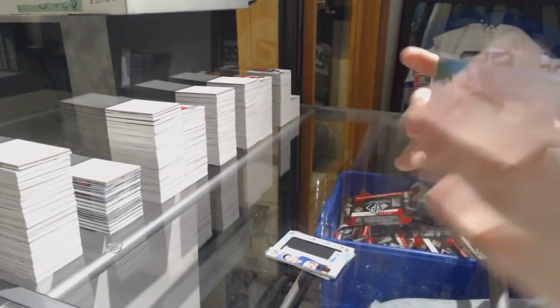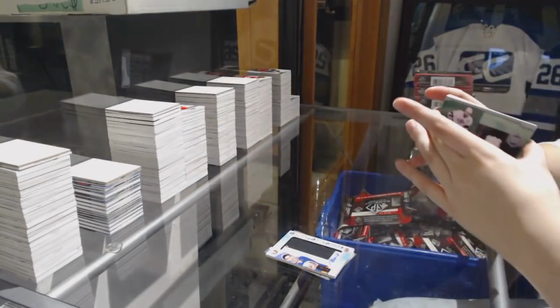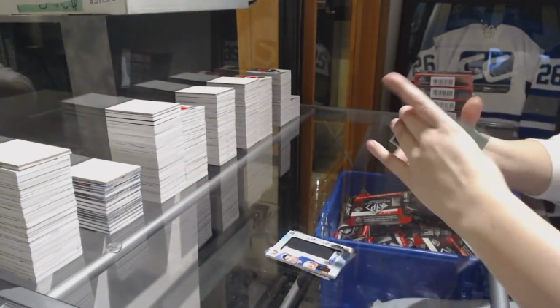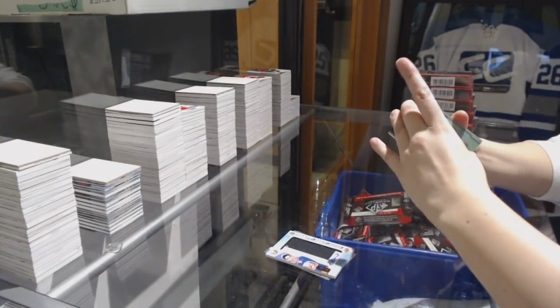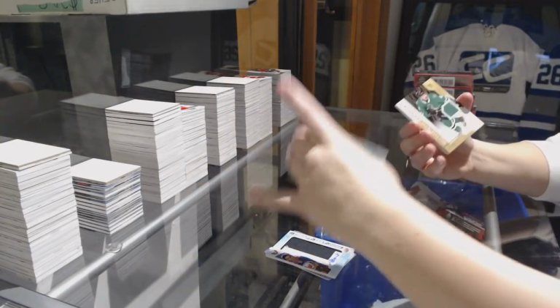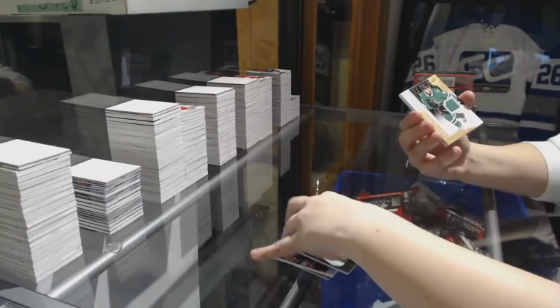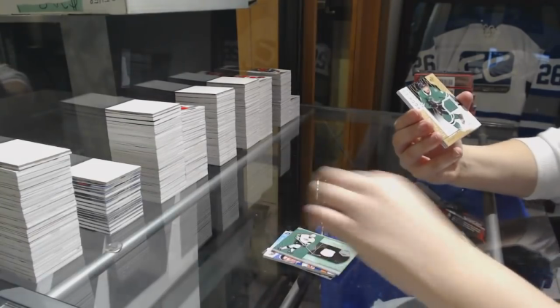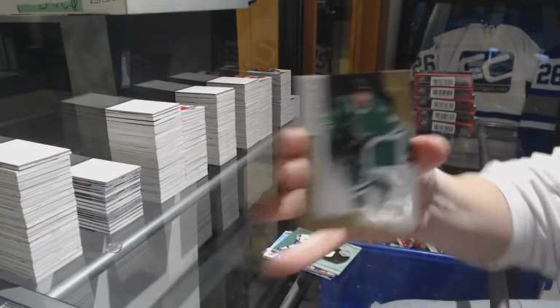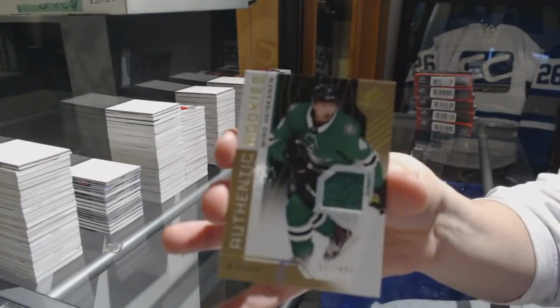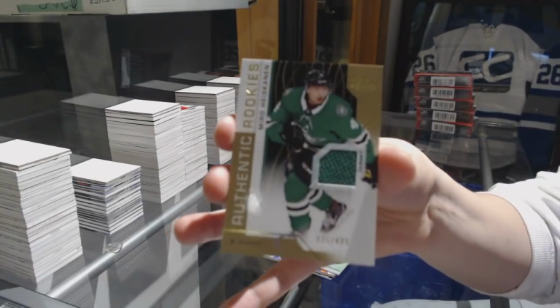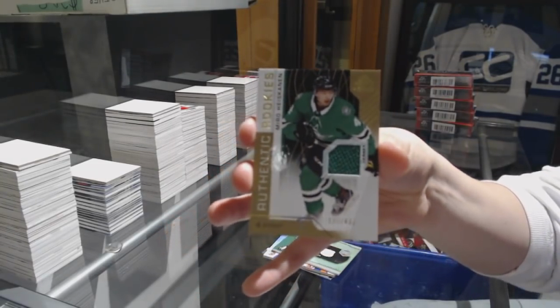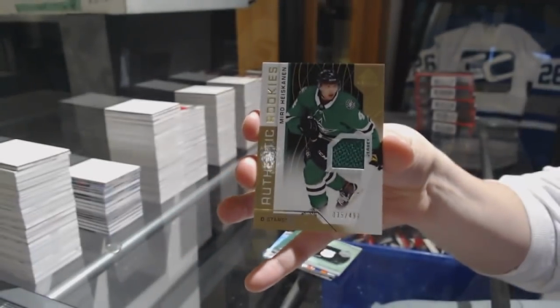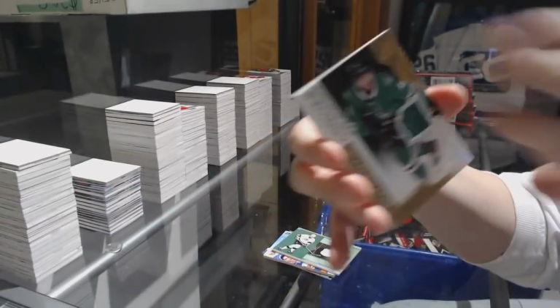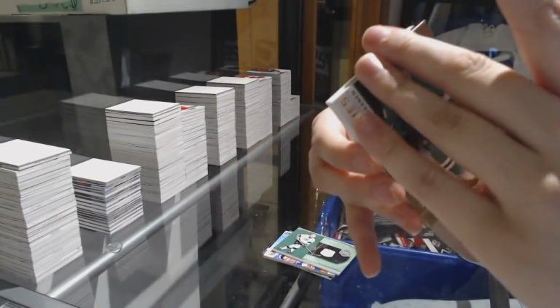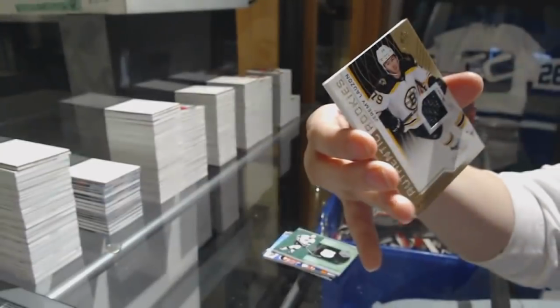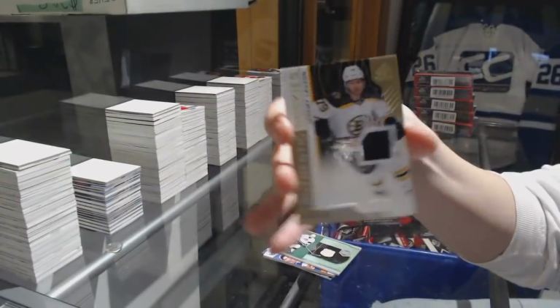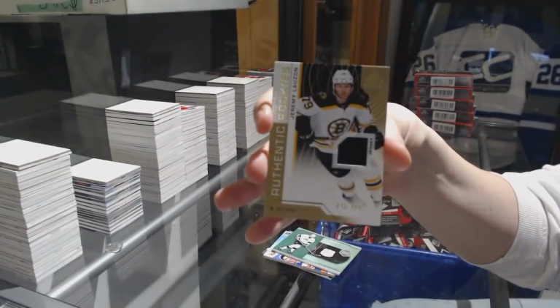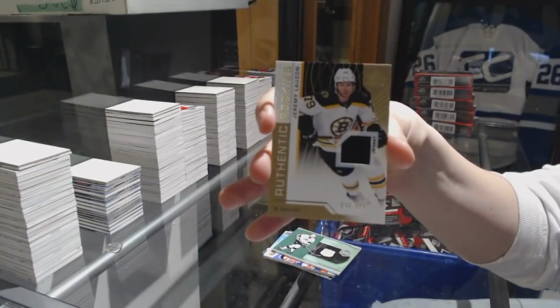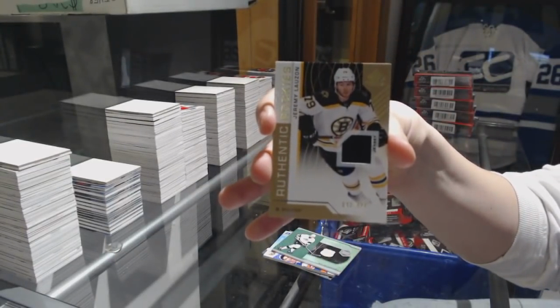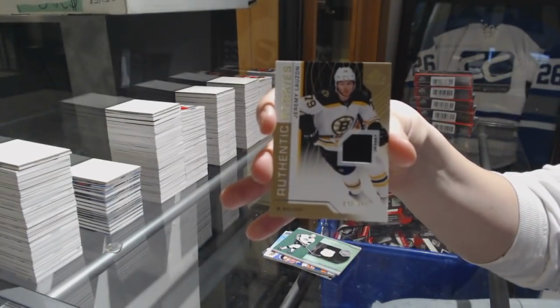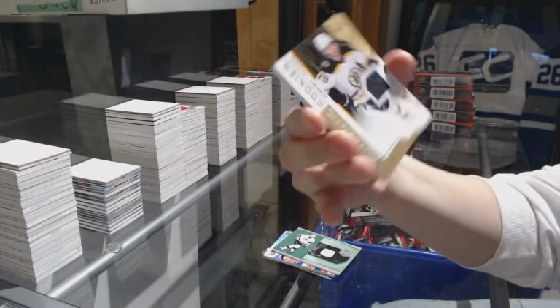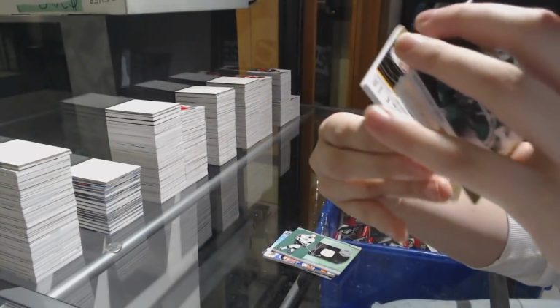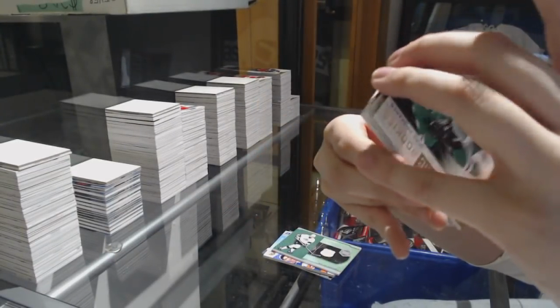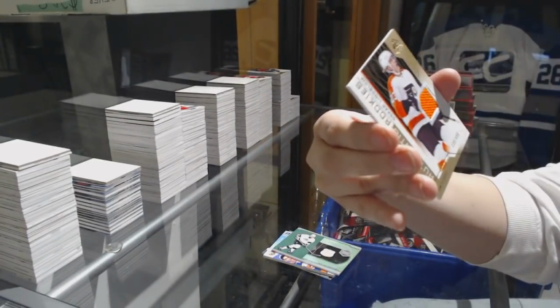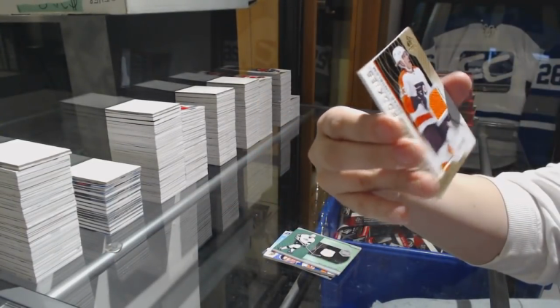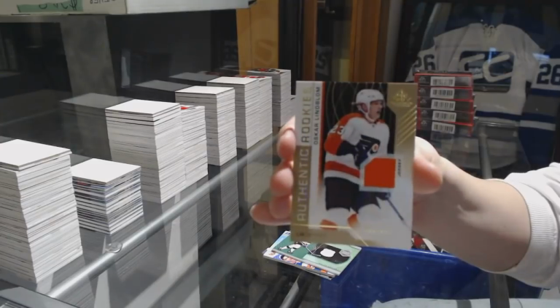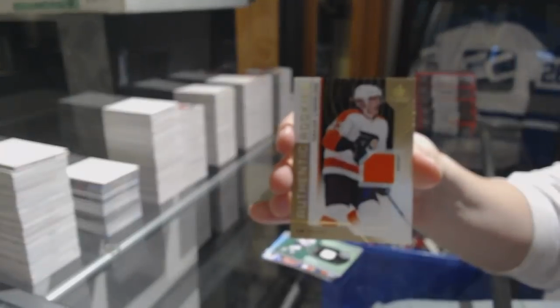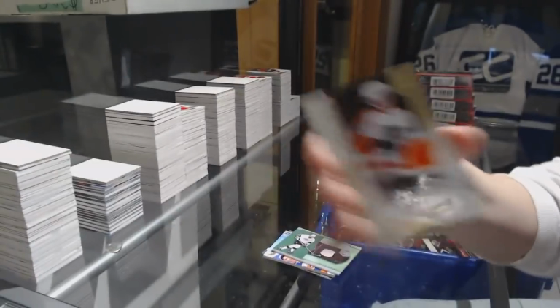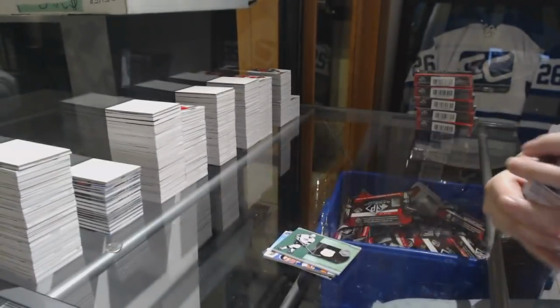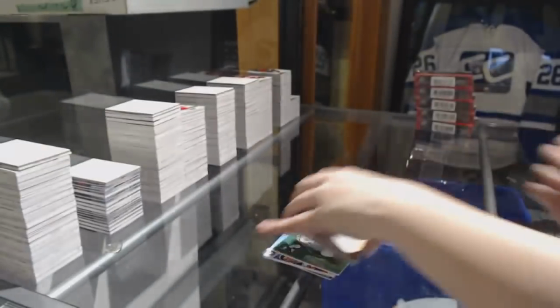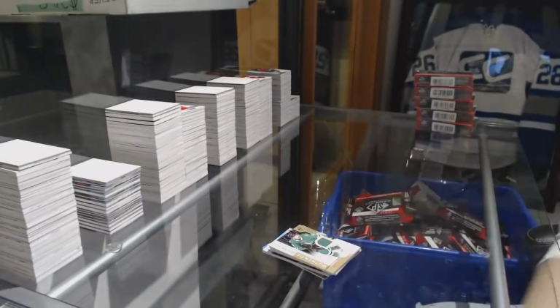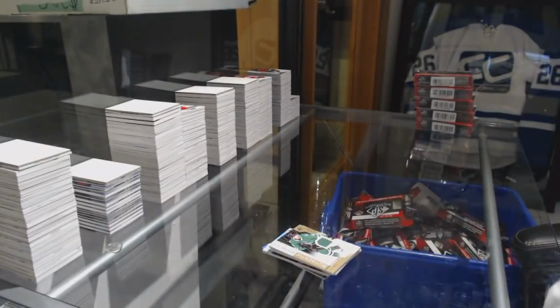Been a pretty good master so far. Miro Heiskanen Rookie jersey number 4.99 for the Stars. Number 4.99, Jeremy Lauzon Rookie jersey for the Bruins. And number 4.99, Oscar Lindblom jersey for the Flyers.